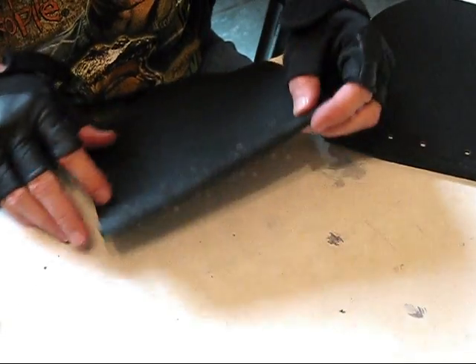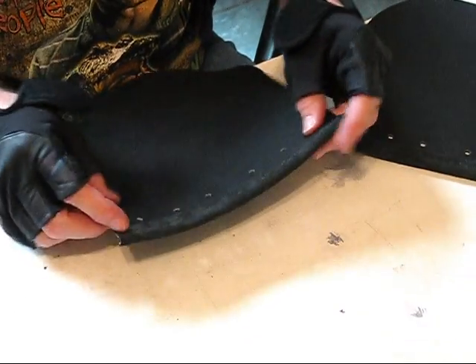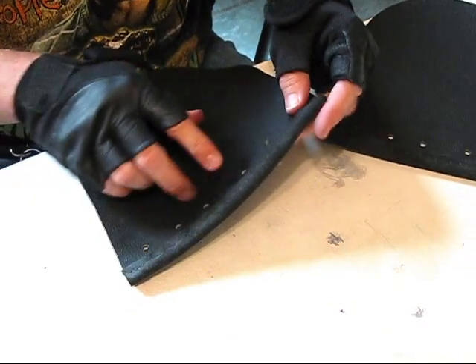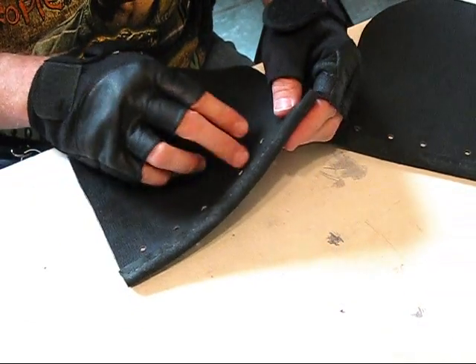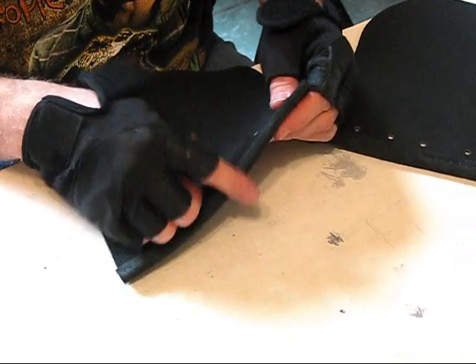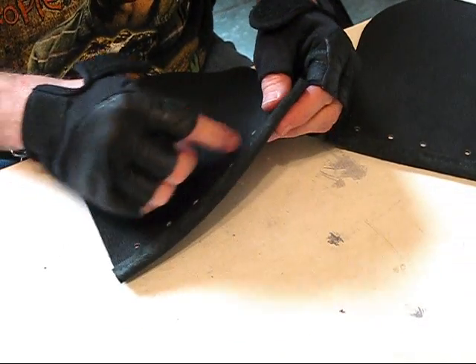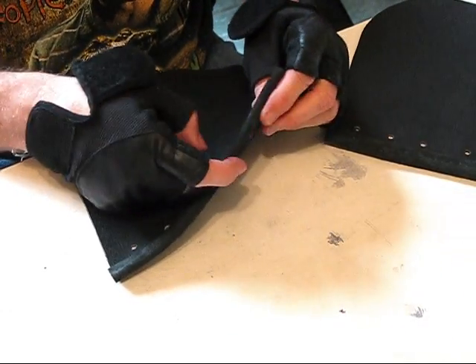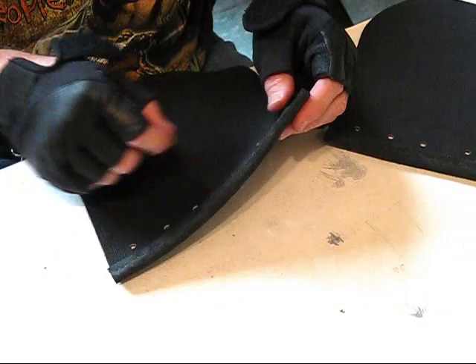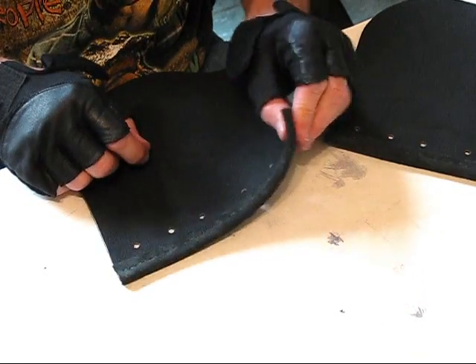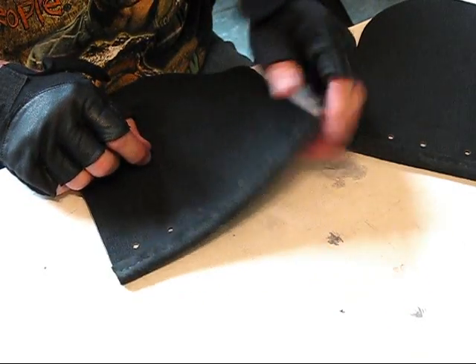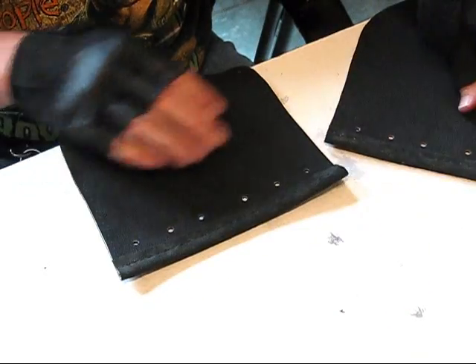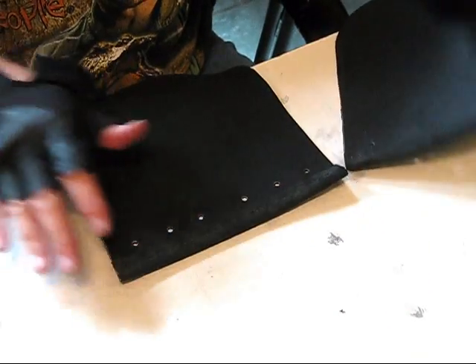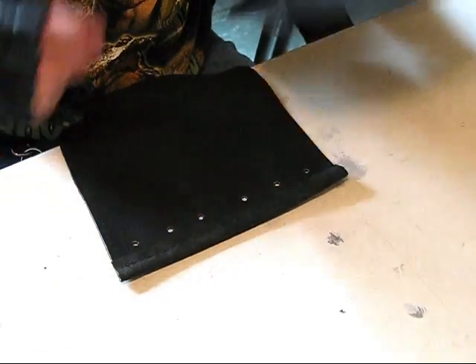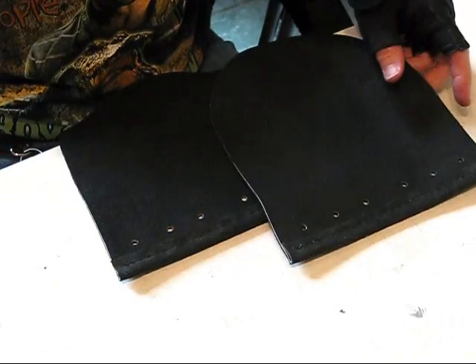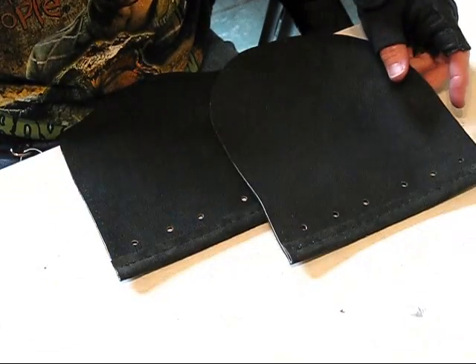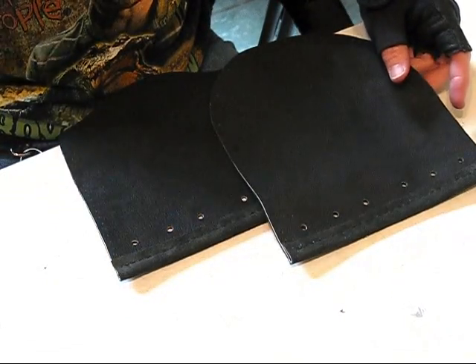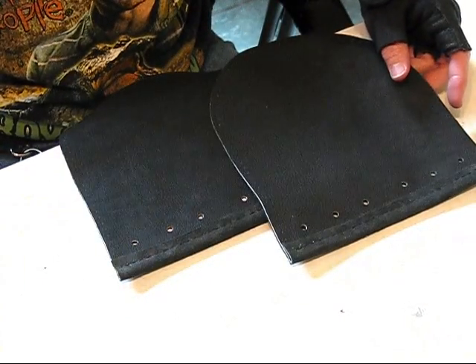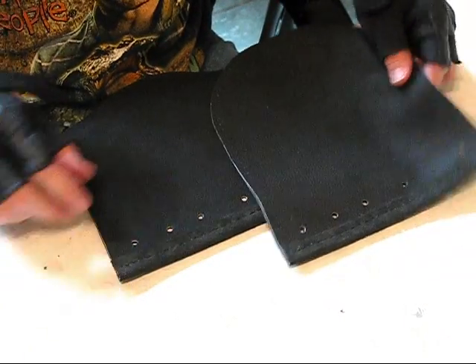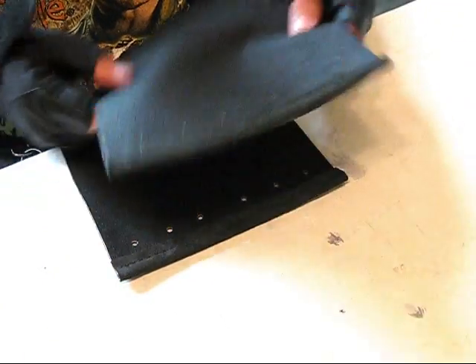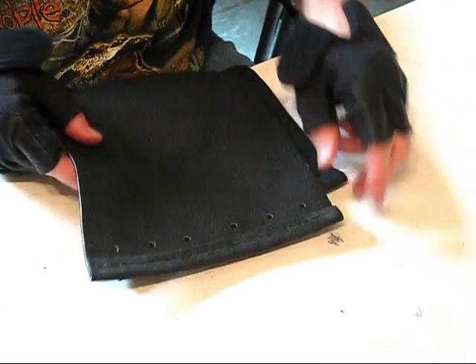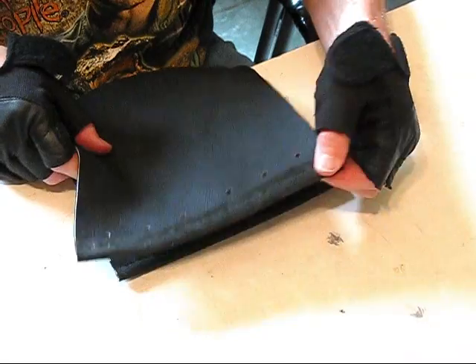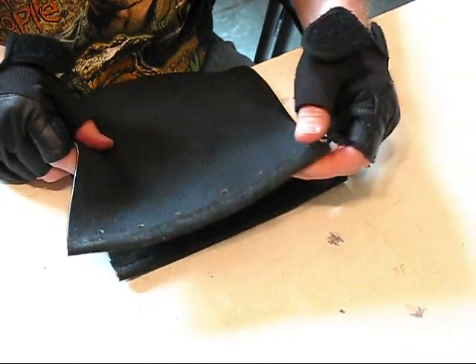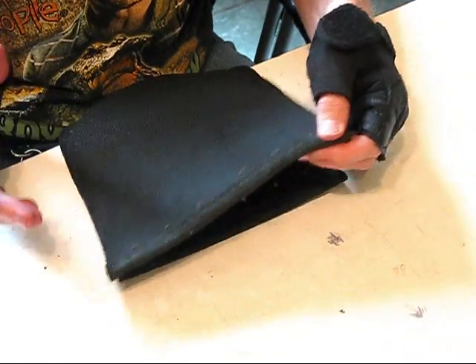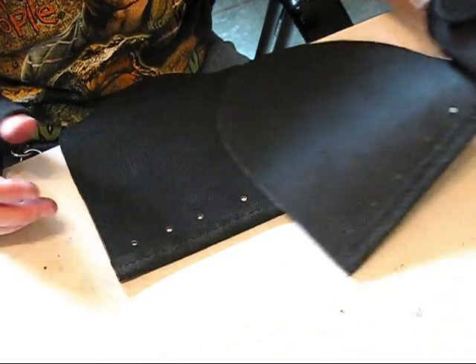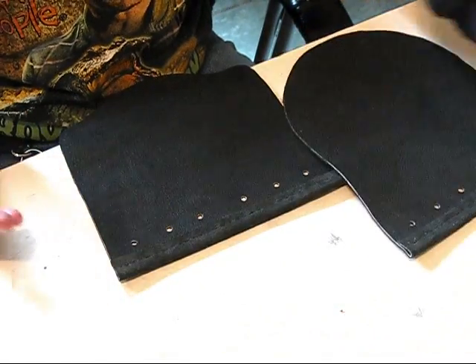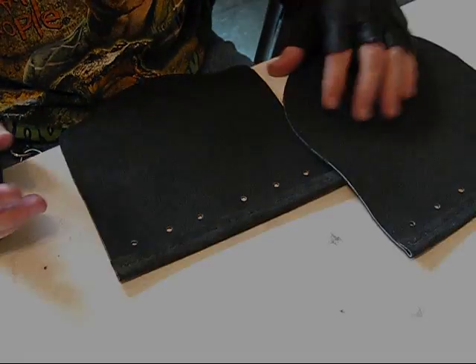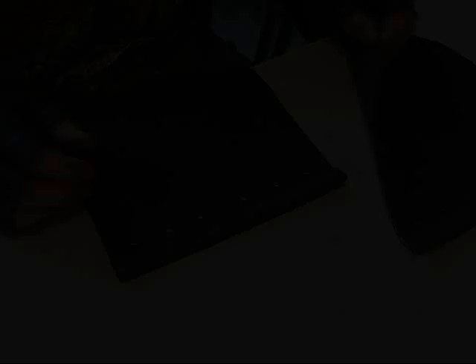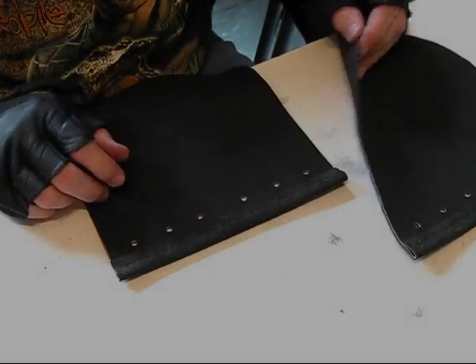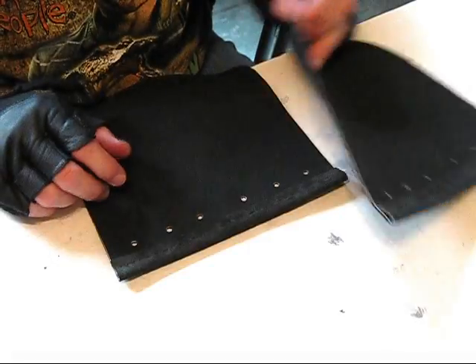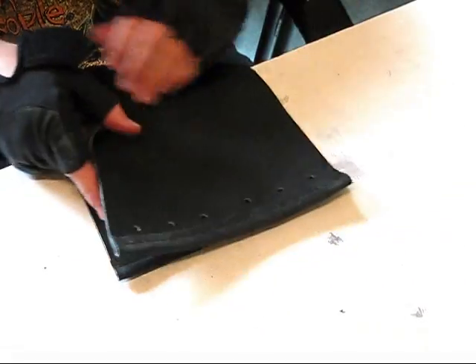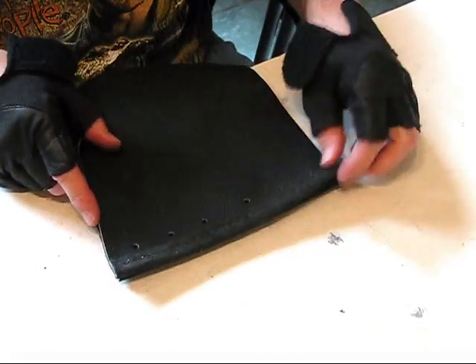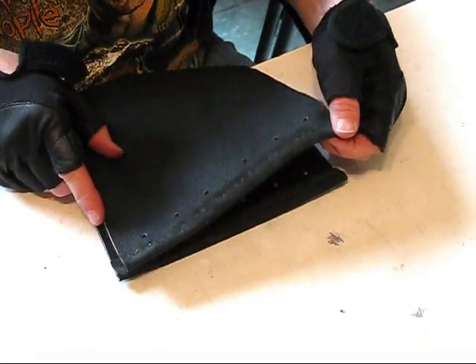As far as these lips go, you could have folded them the other way if you wanted to. You can use different colored stitching. I'm just doing this the way I normally do, just to give you guys an idea. We'll go over that at the end of the video. So both of these lips are done.